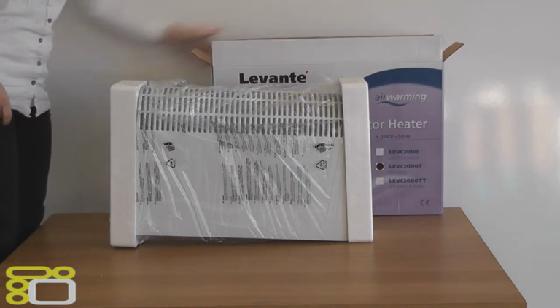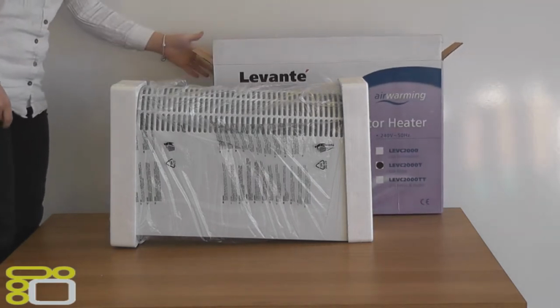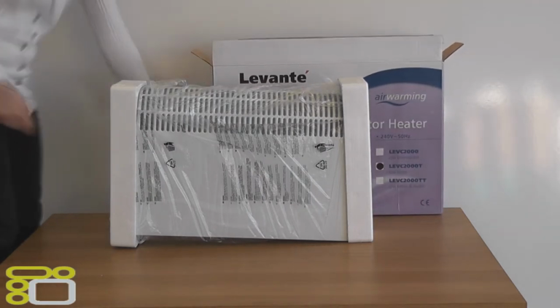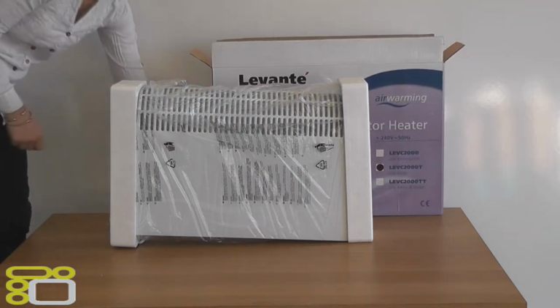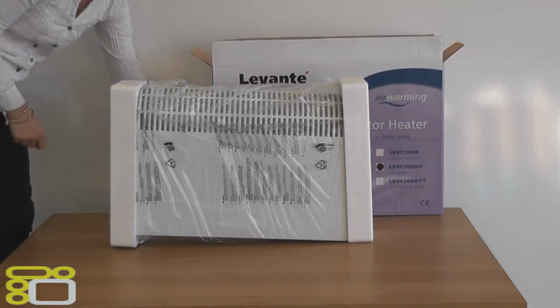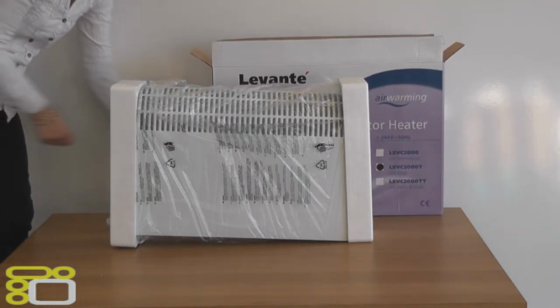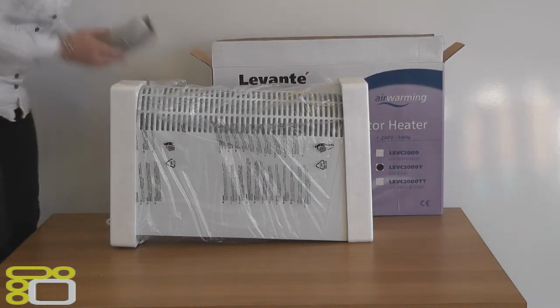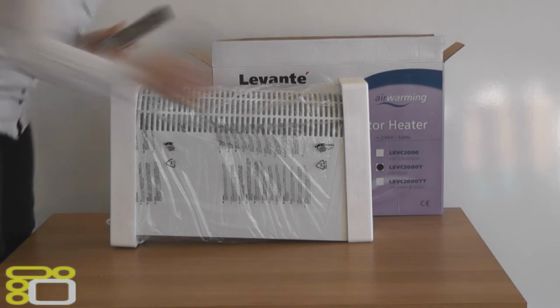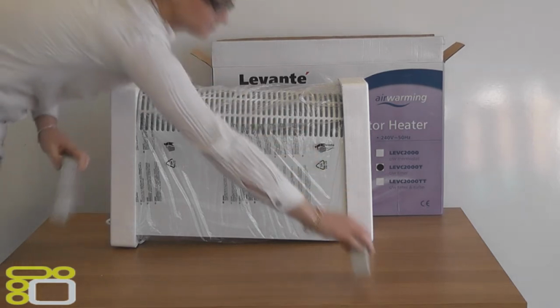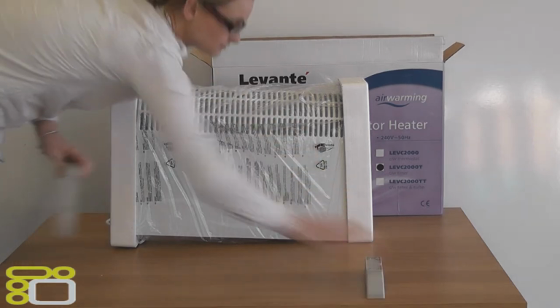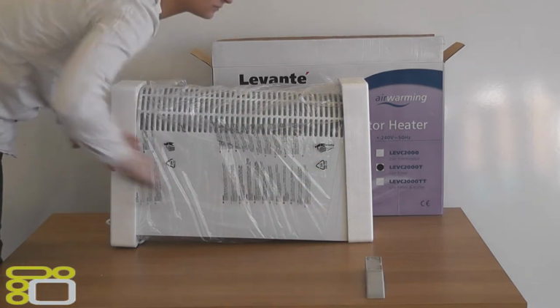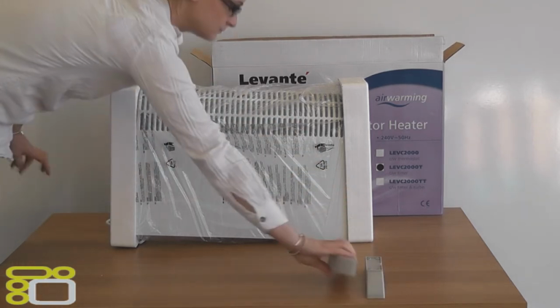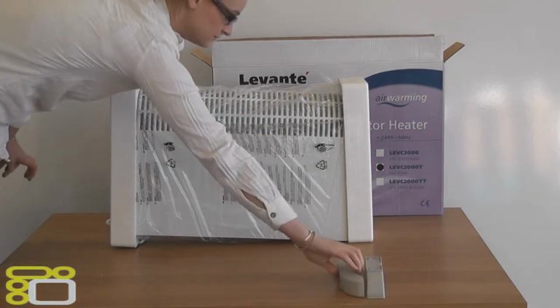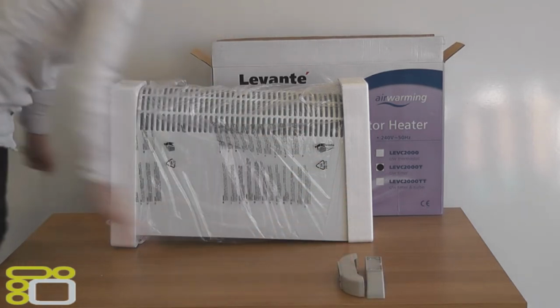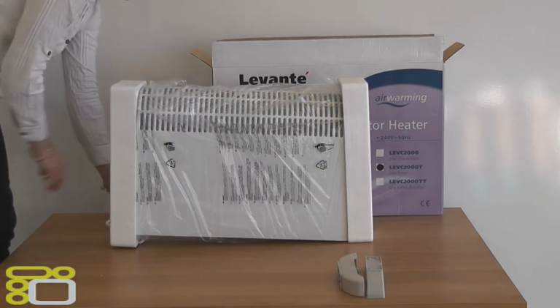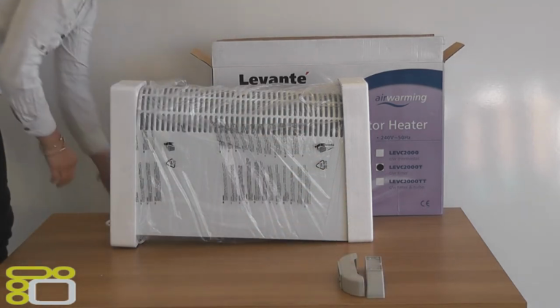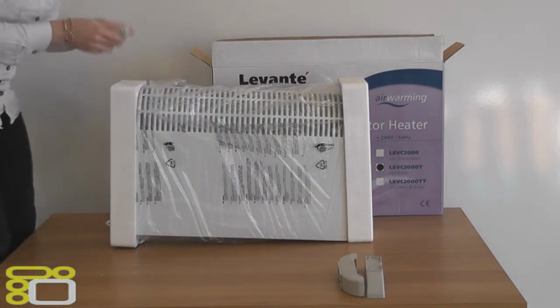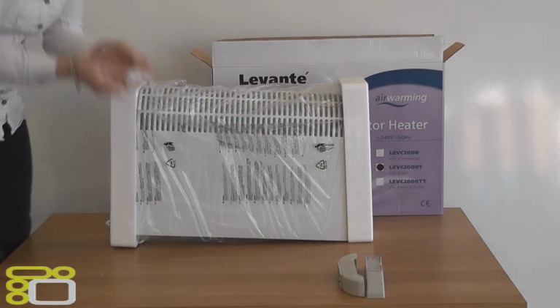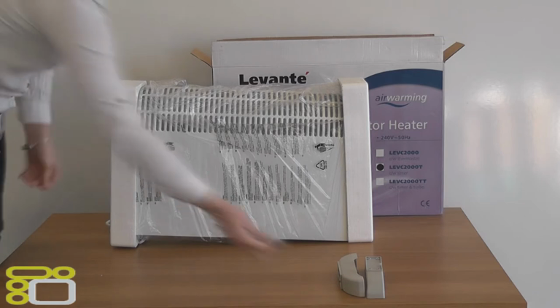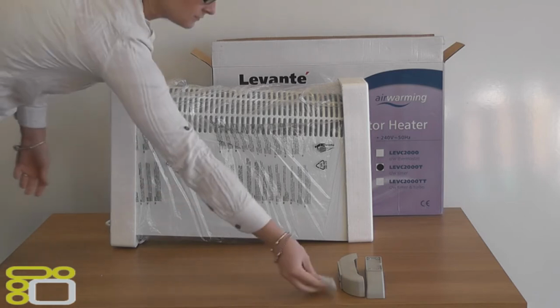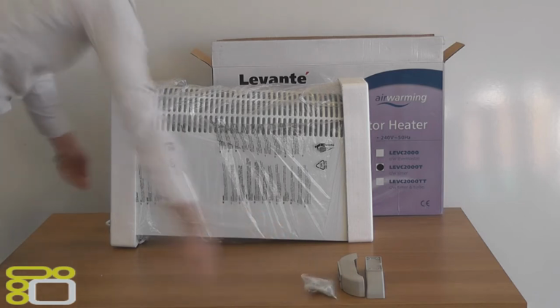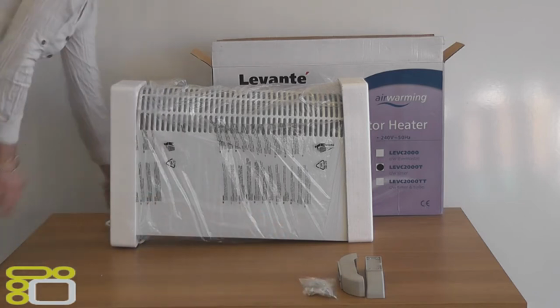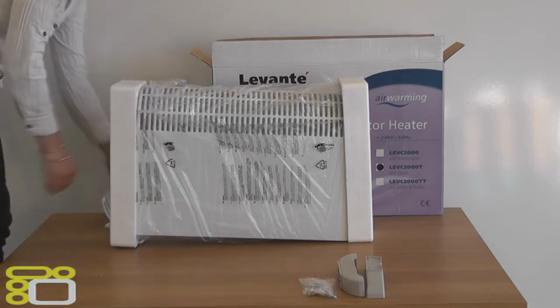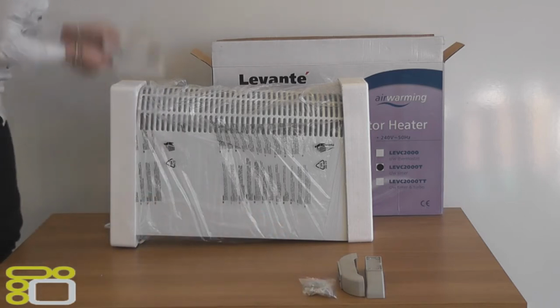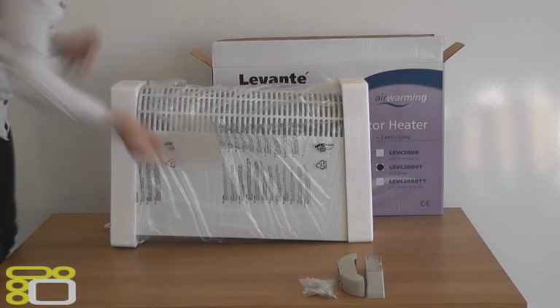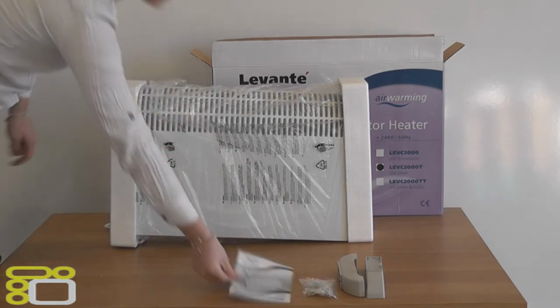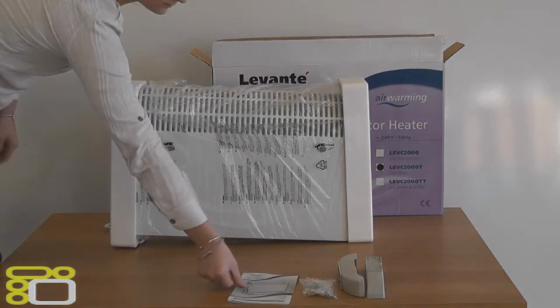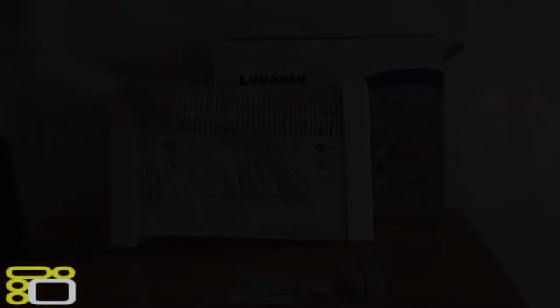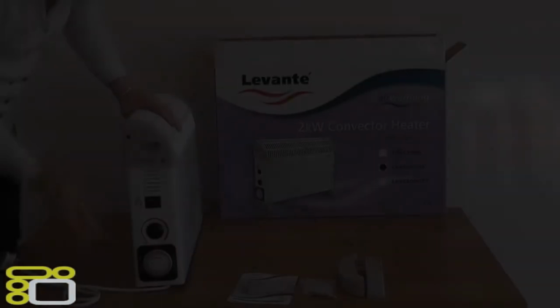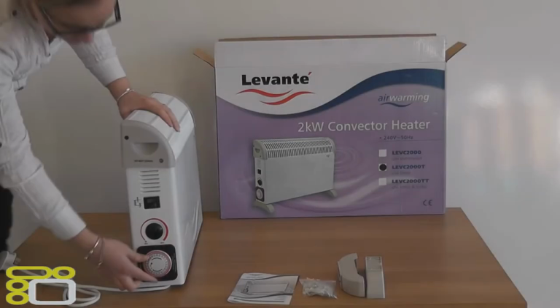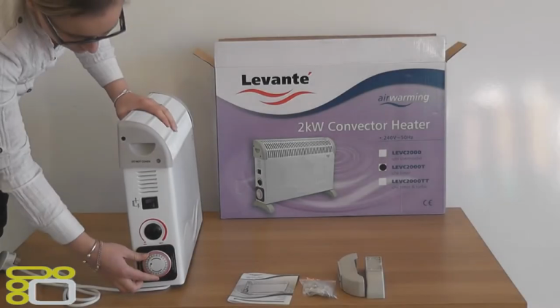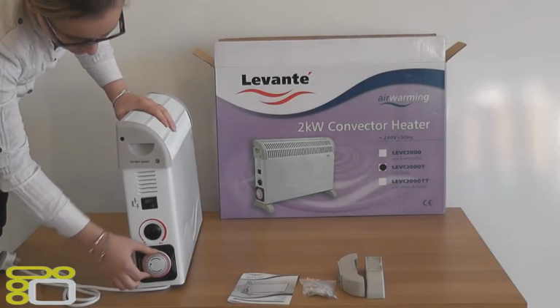Firstly we will go through what's inside. Inside the box we have the heater, fixings for mounting on the wall as this heater can either be portable or wall-mounted, two feet and fixings, and the instruction booklet.